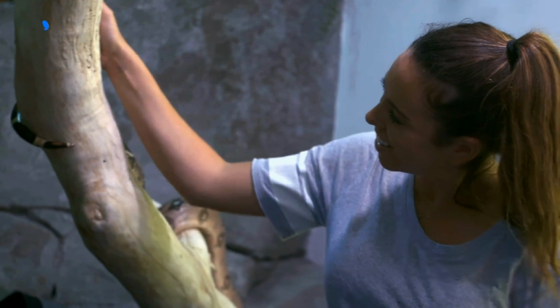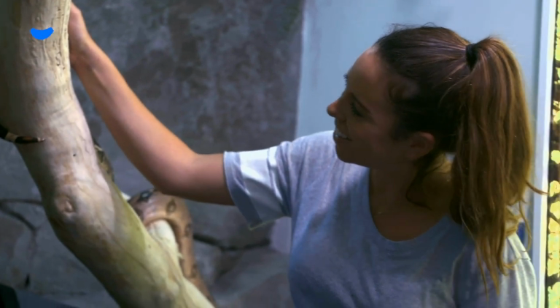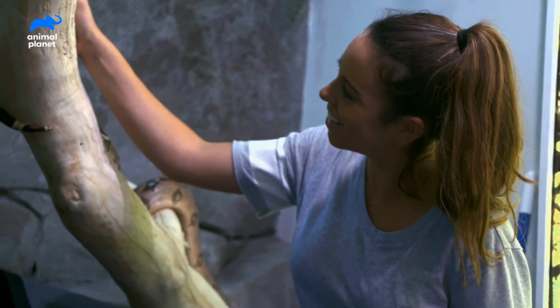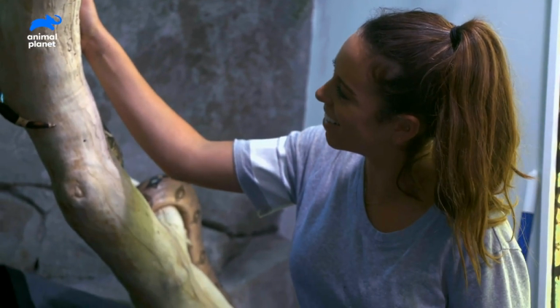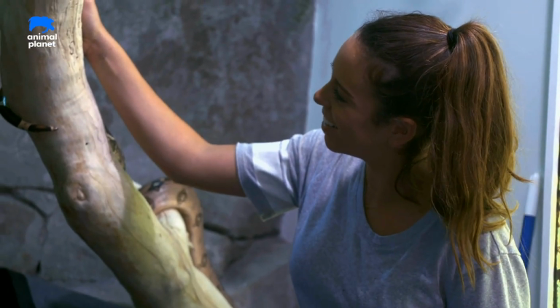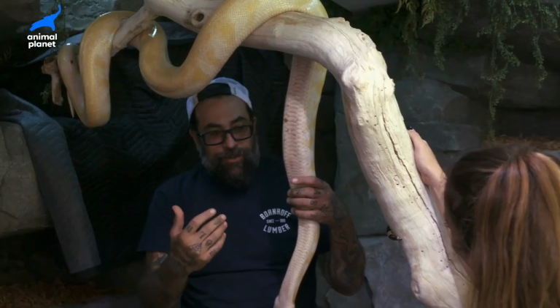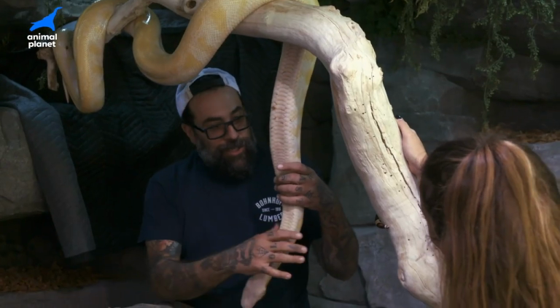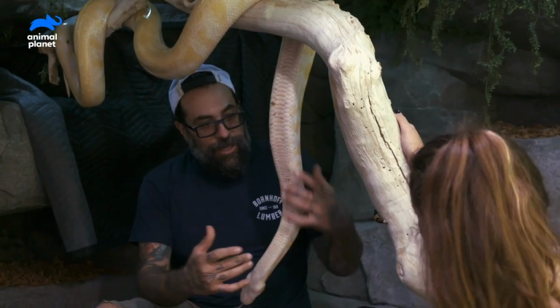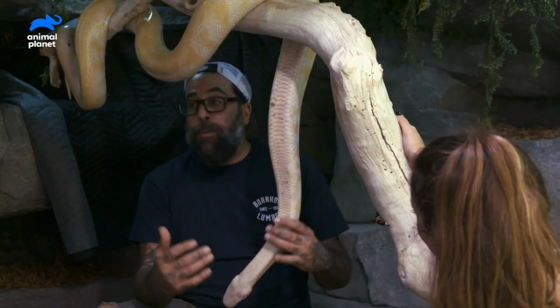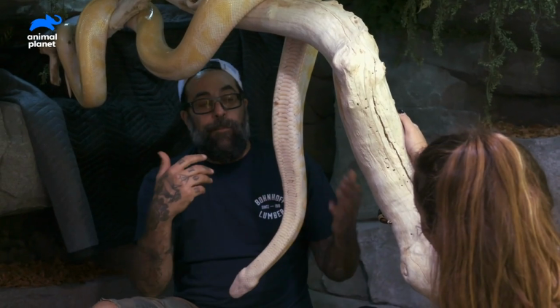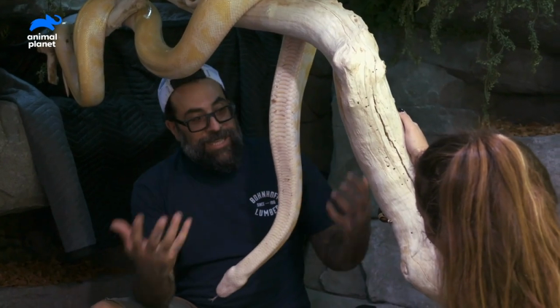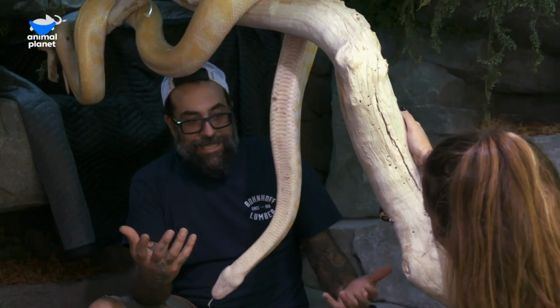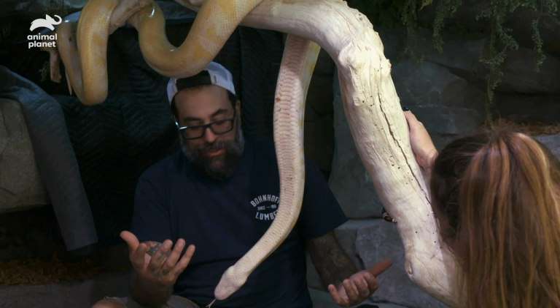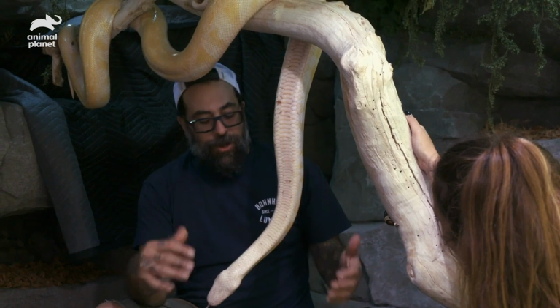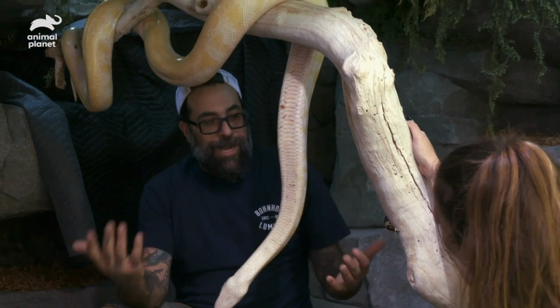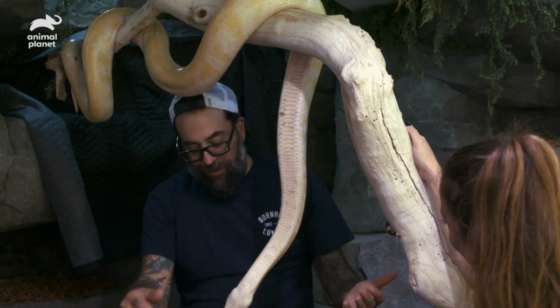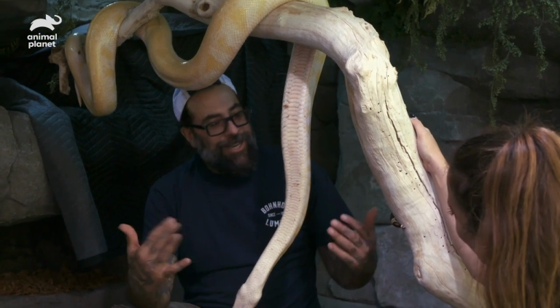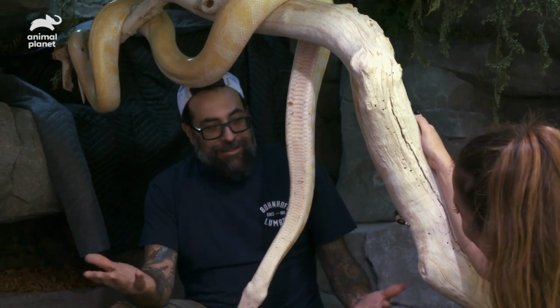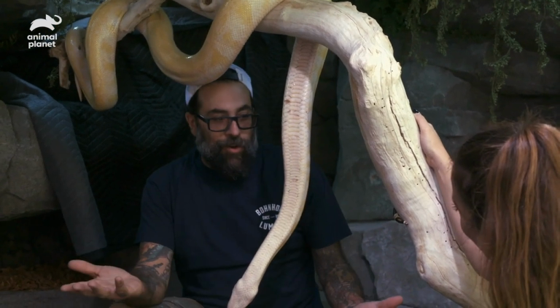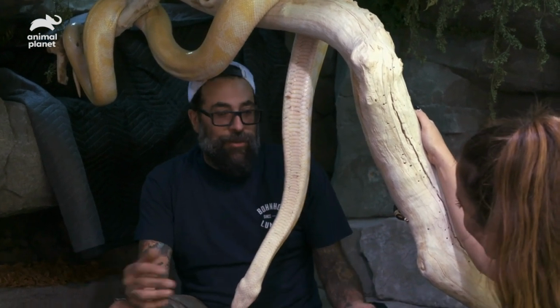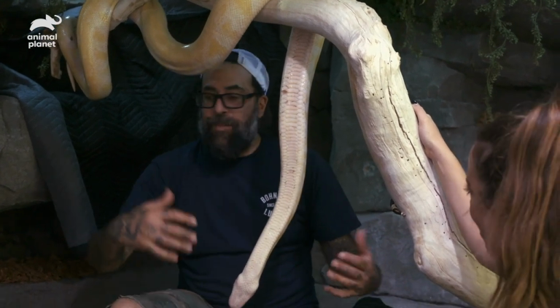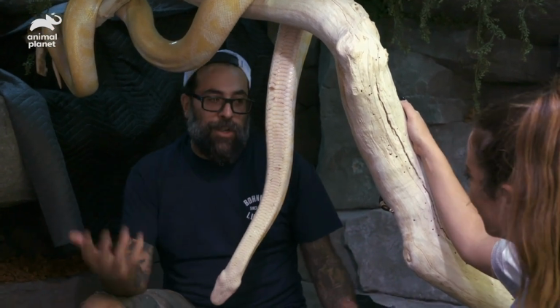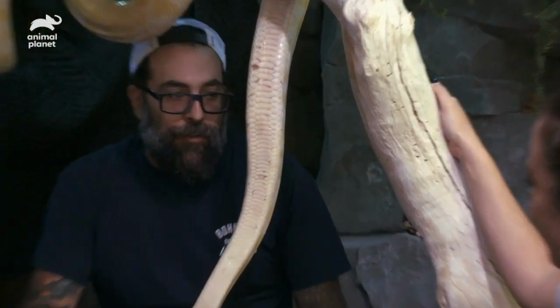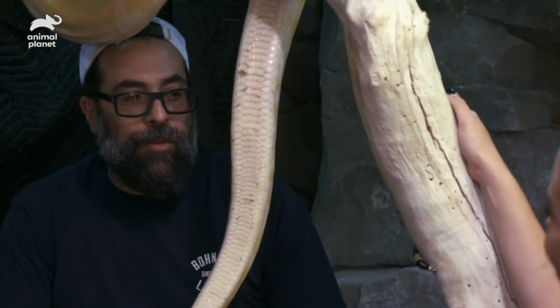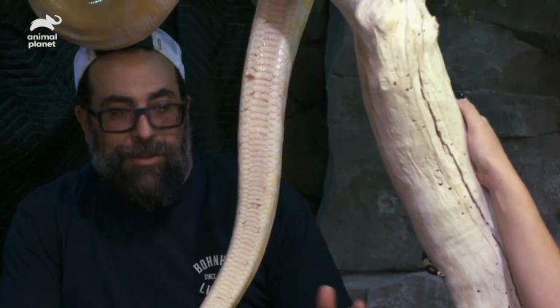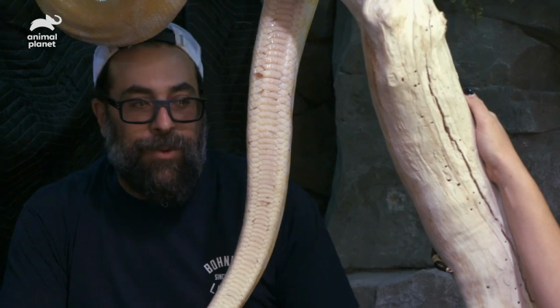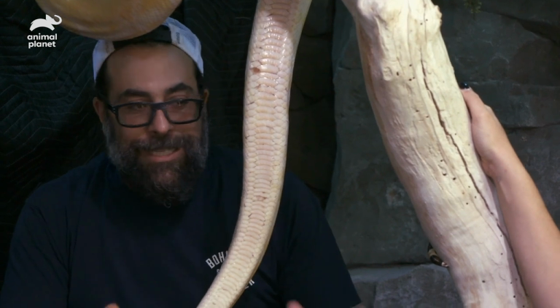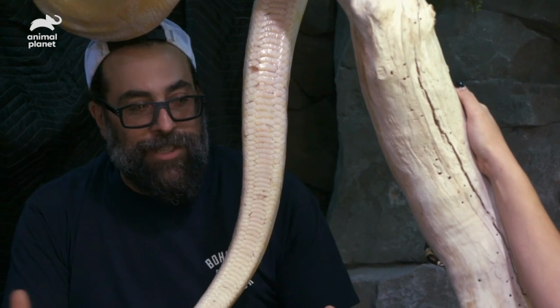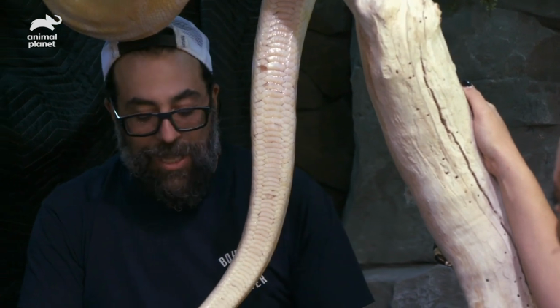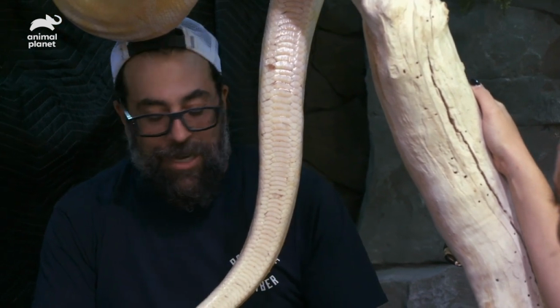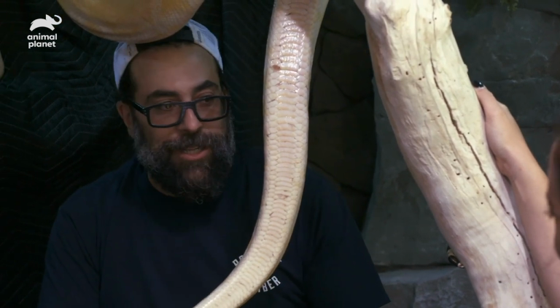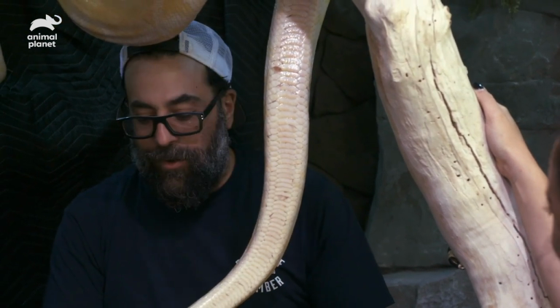Usually boas and pythons really don't chill together. But Ricky's had these guys for so long — they're rescues. They're cool together. We have a big enough enclosure for them. Ricky's responsible with that. He's definitely socialized them, and they're chilling and they're cool.